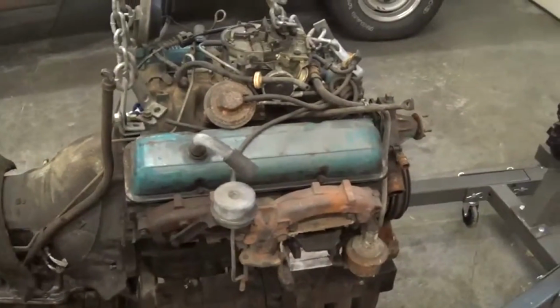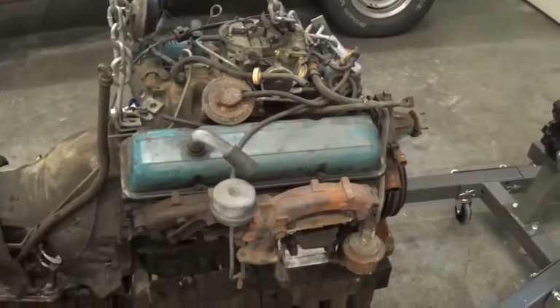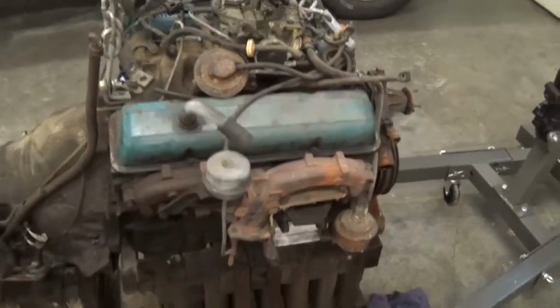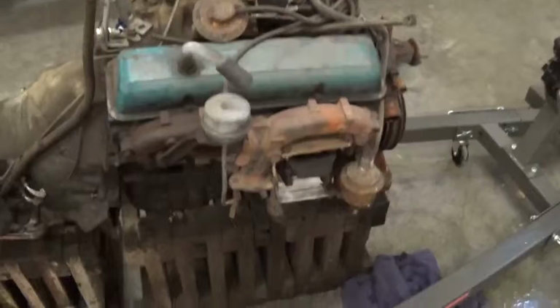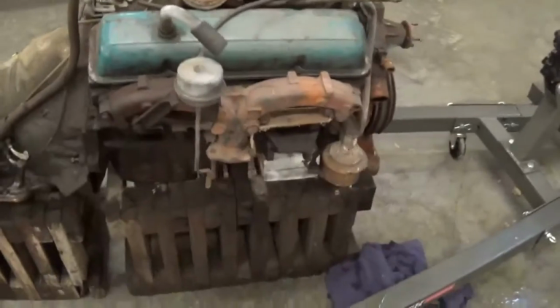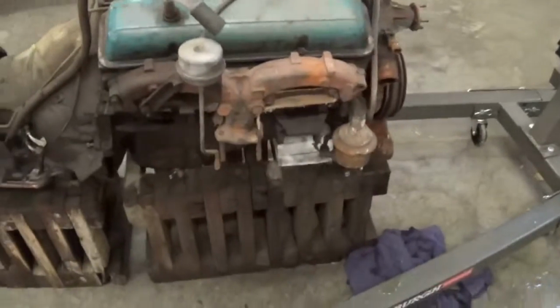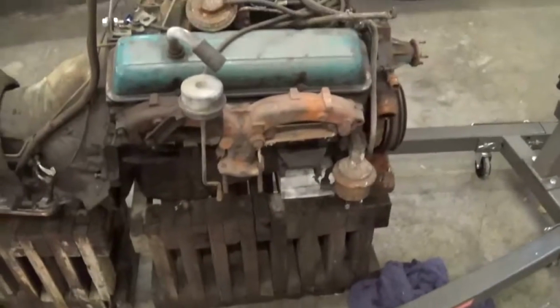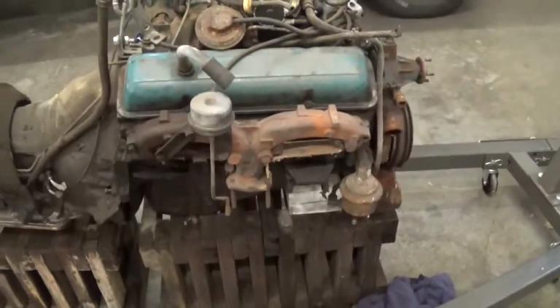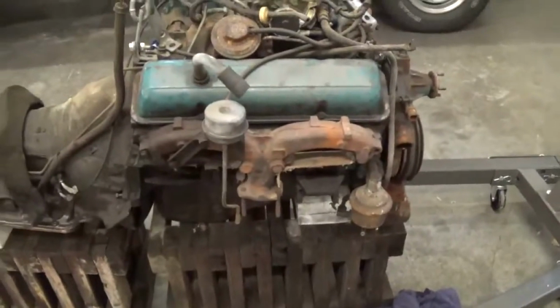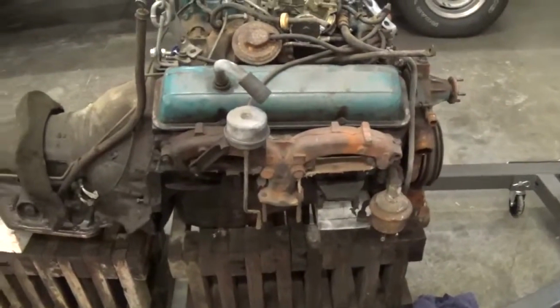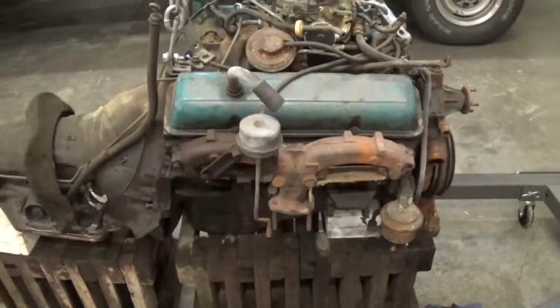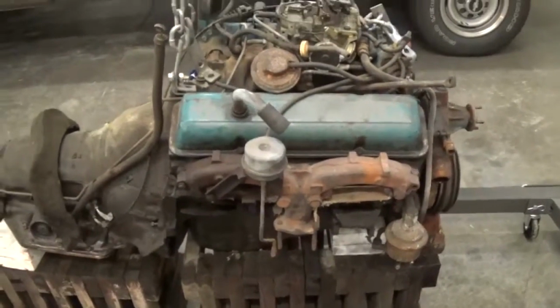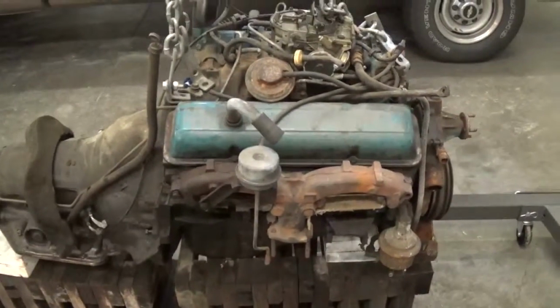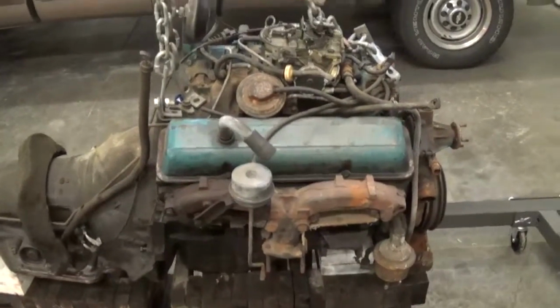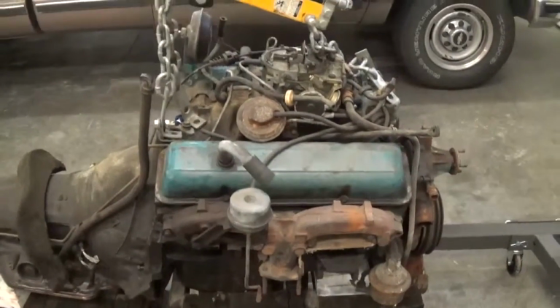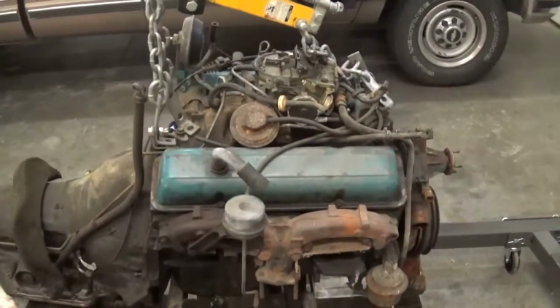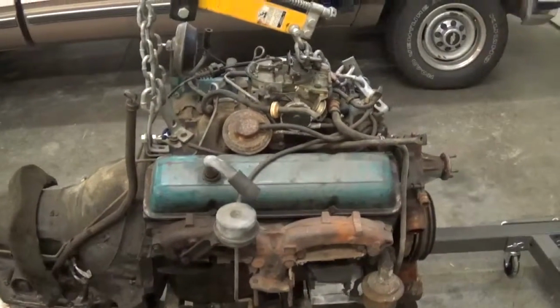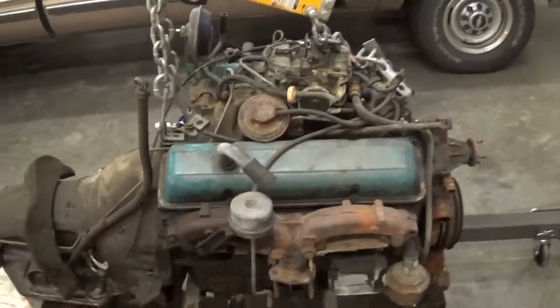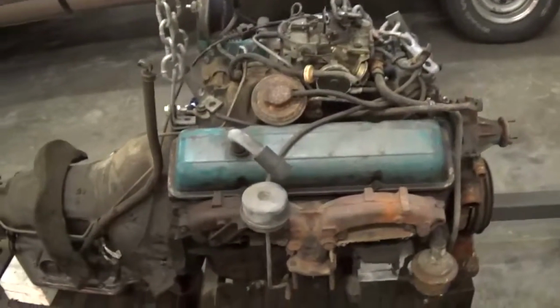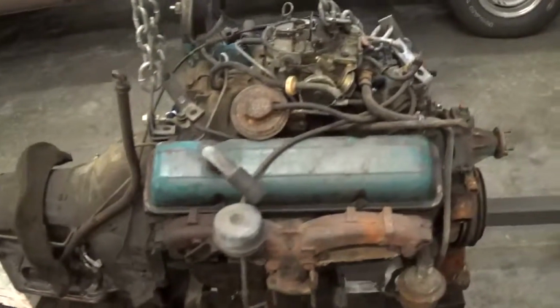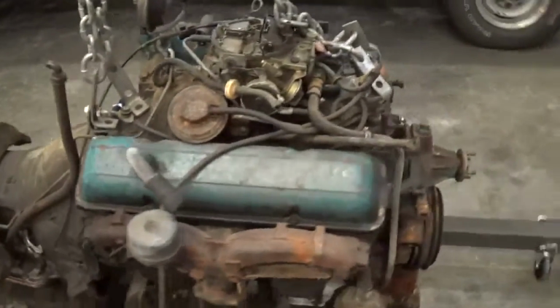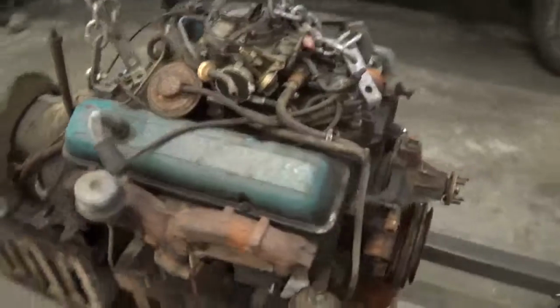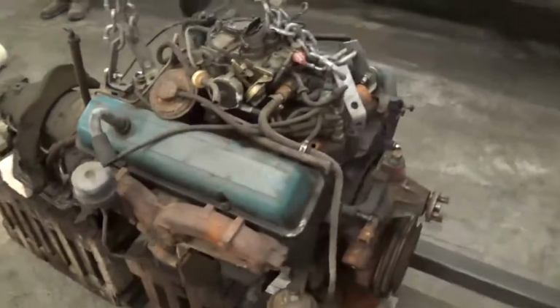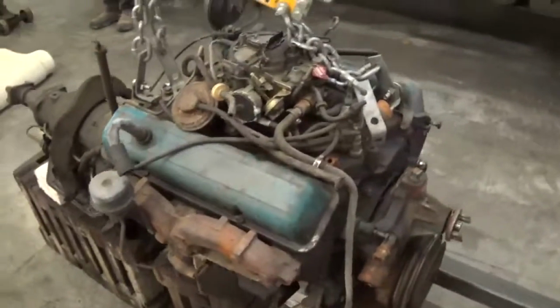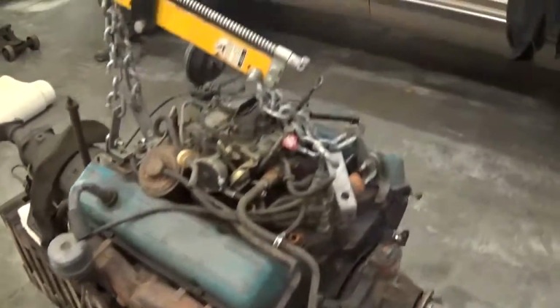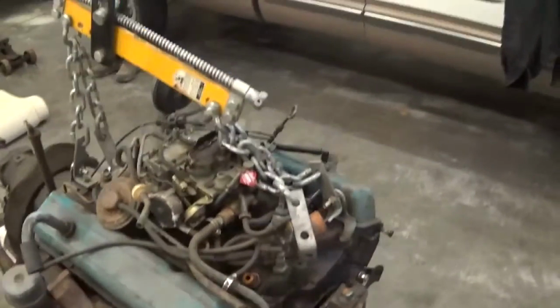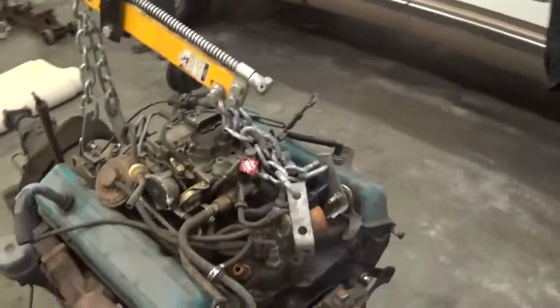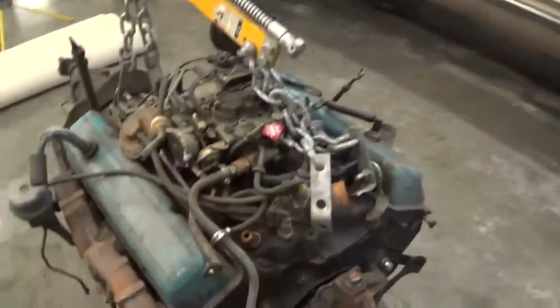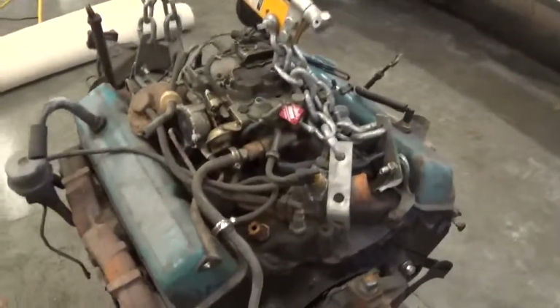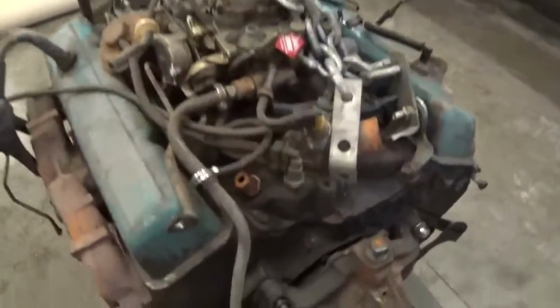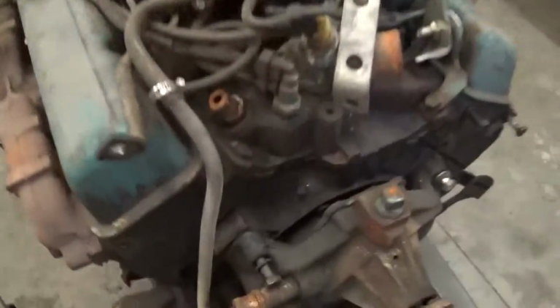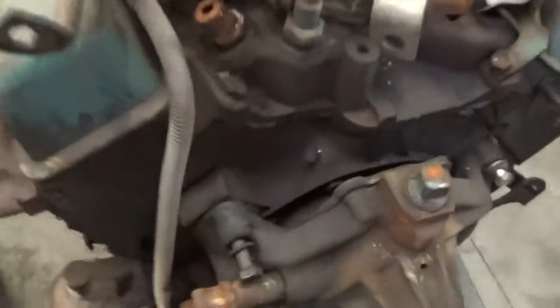There's her original 350 L48 small block, numbers matching.